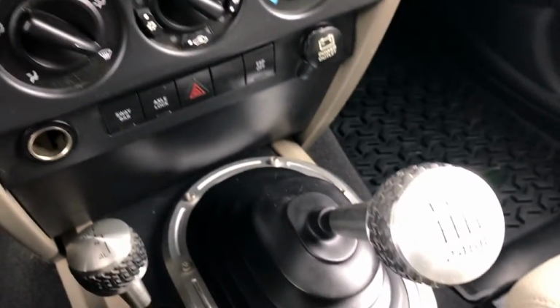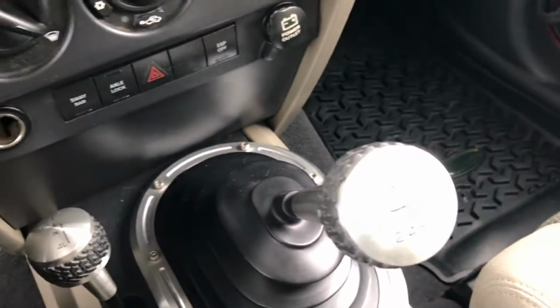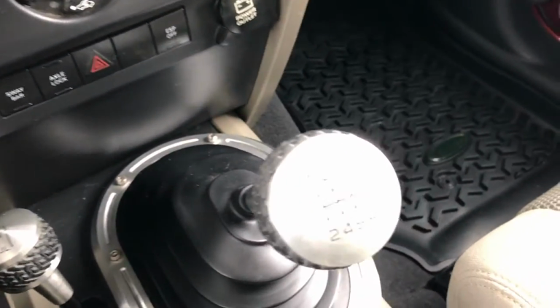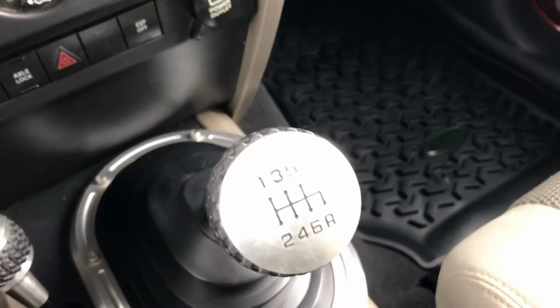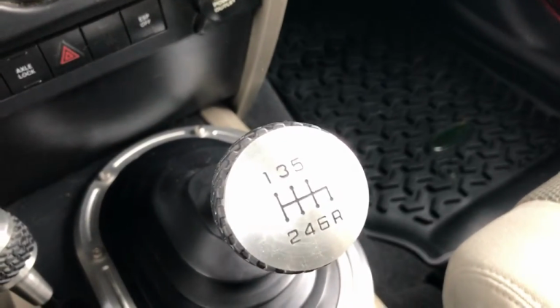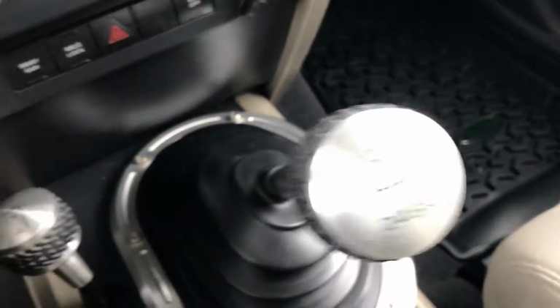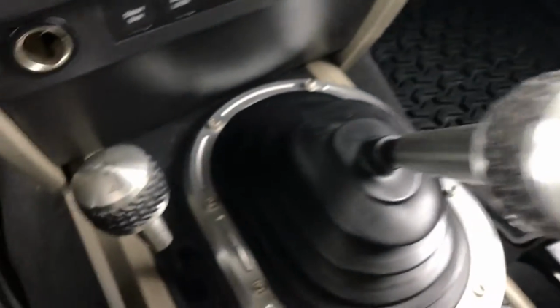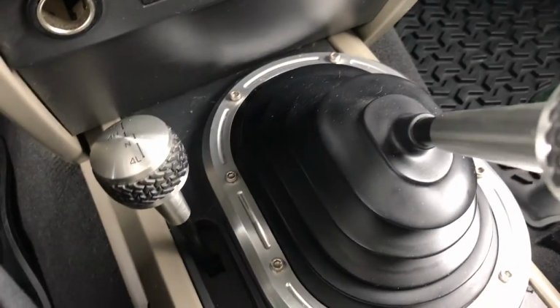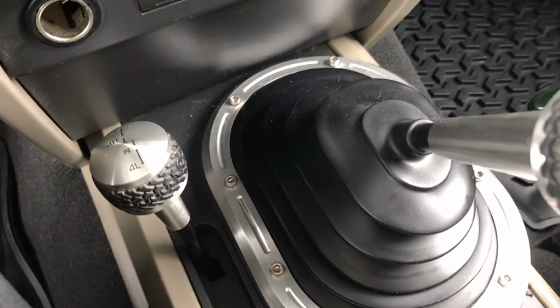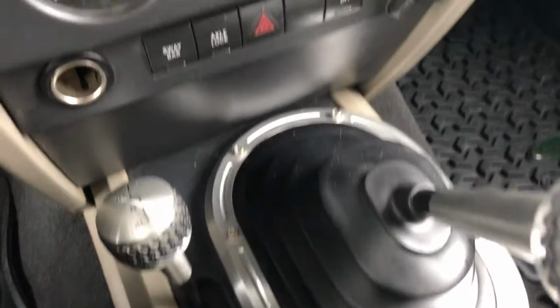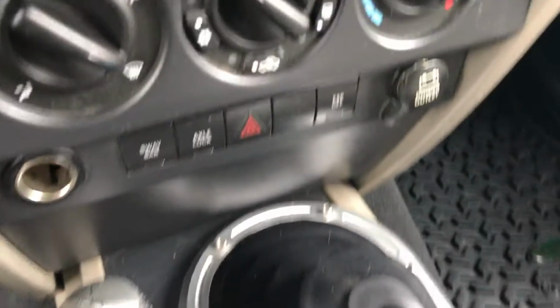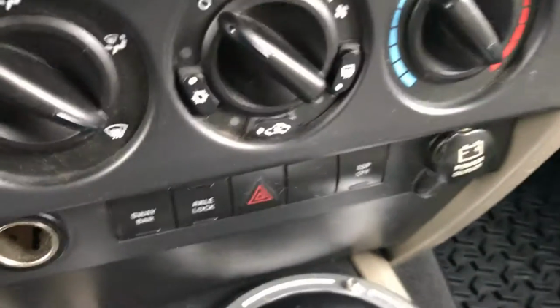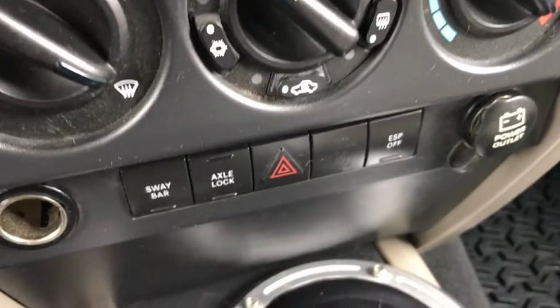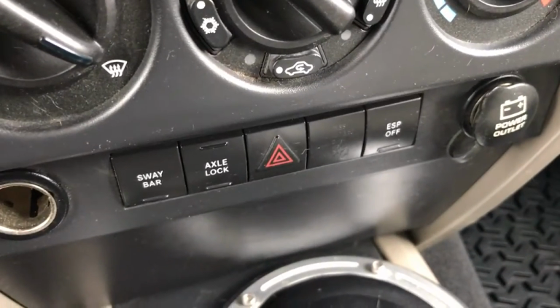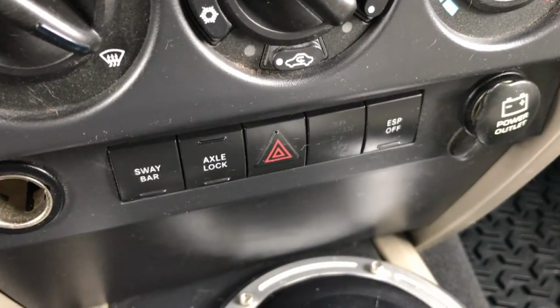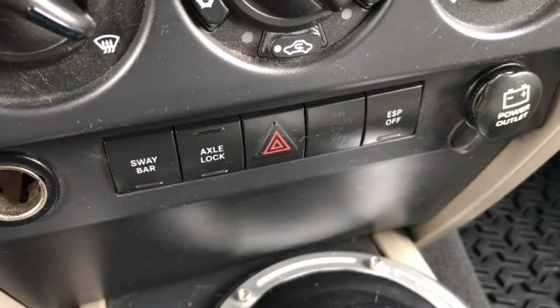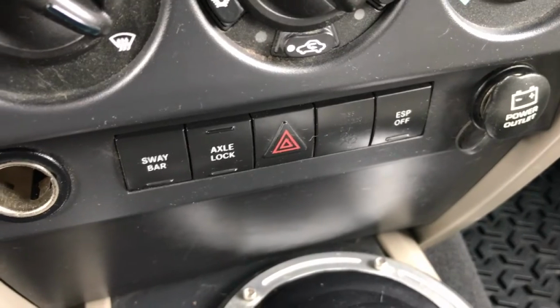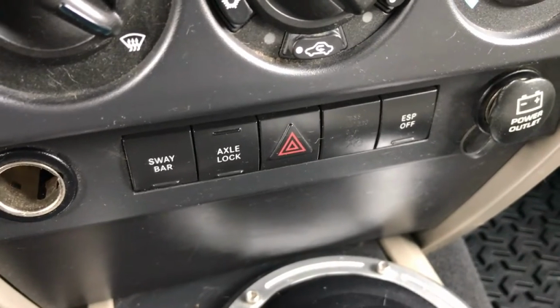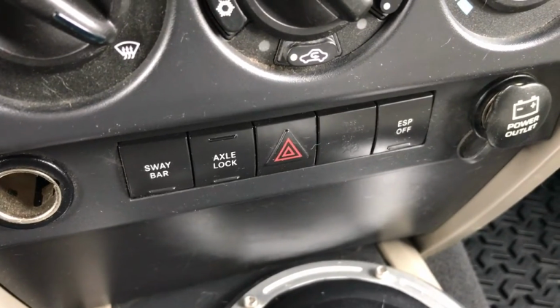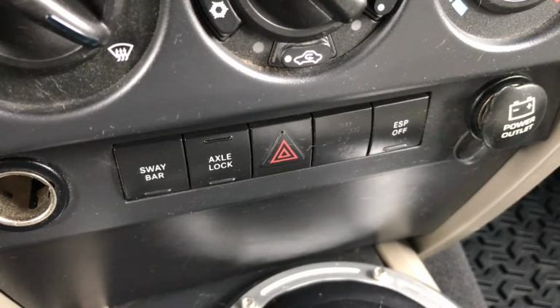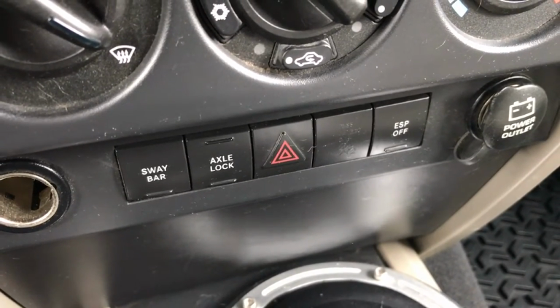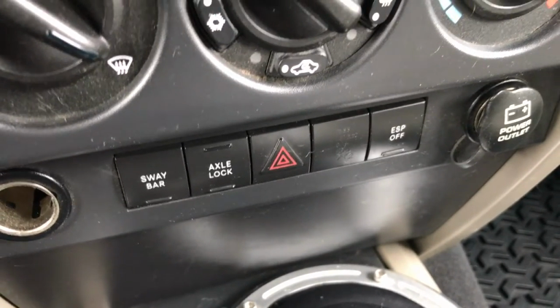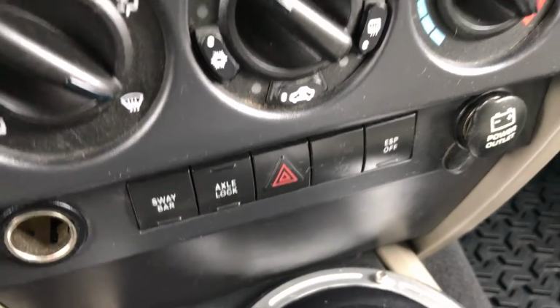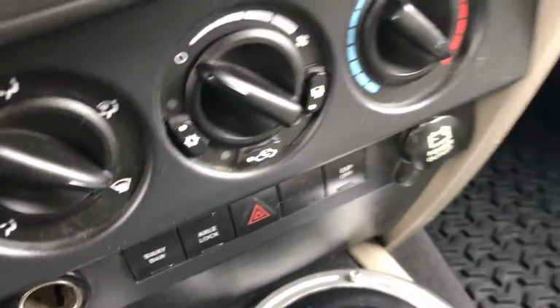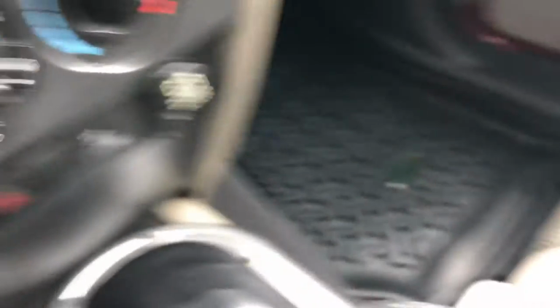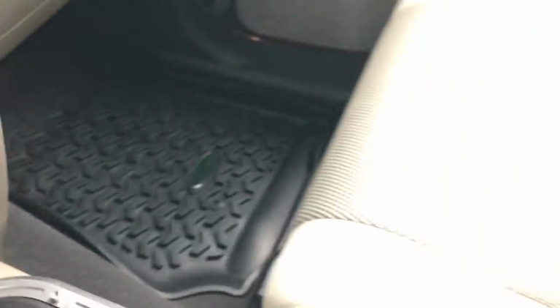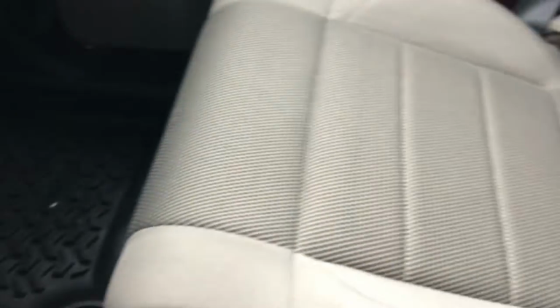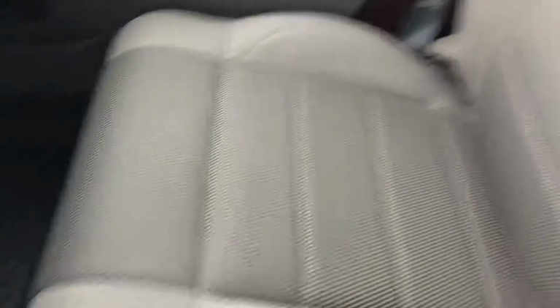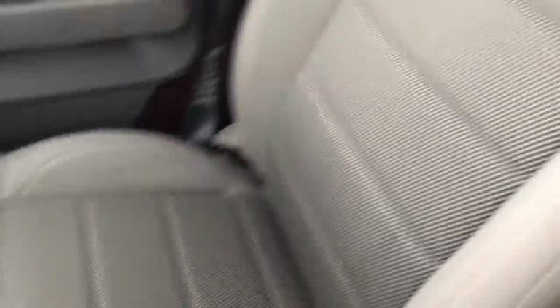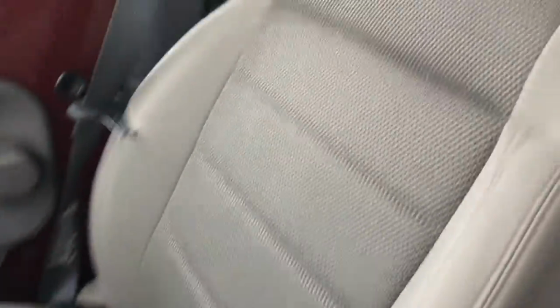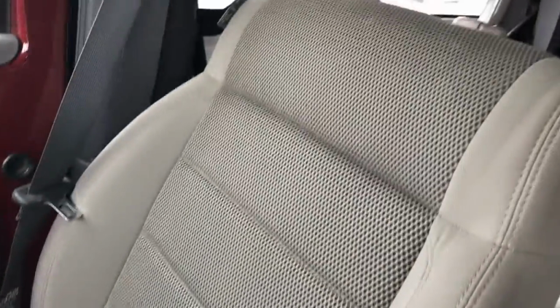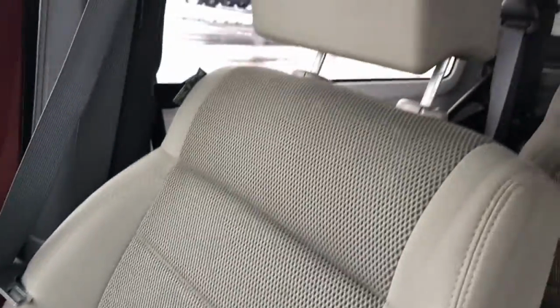This is a six speed manual transmission with a 4x4 shifter on the floor. It does have the Rubicon sway bar disconnect, axle lock, and the electronic stability program button if you need to turn that off.